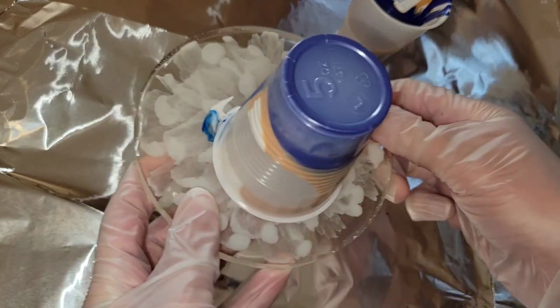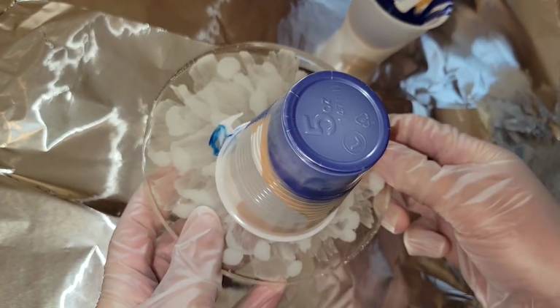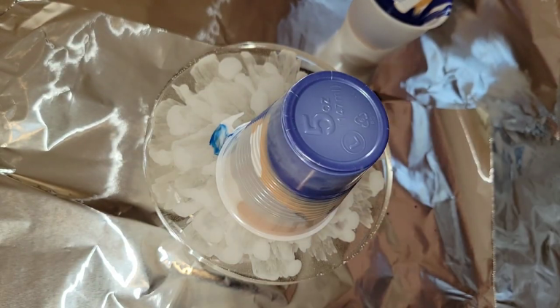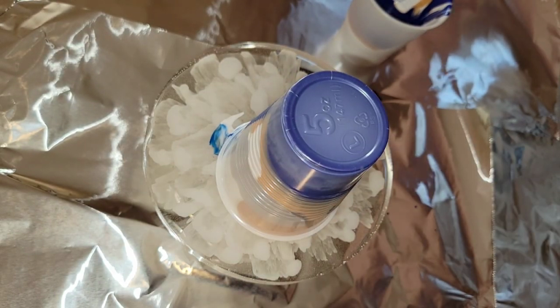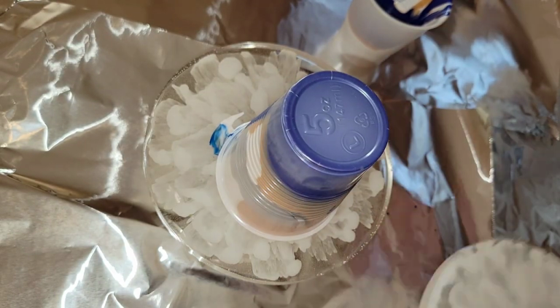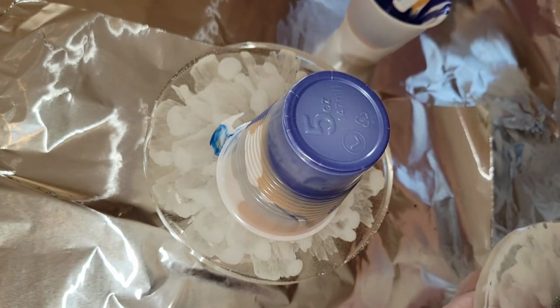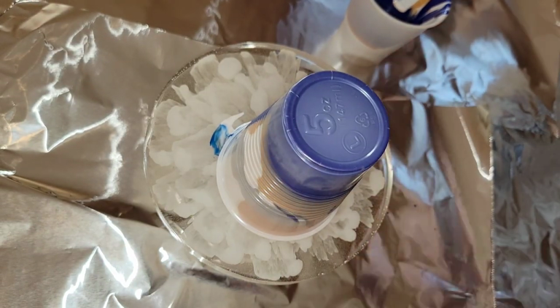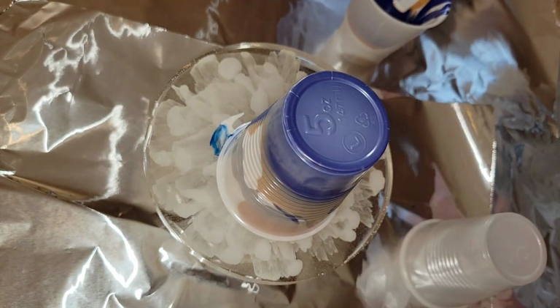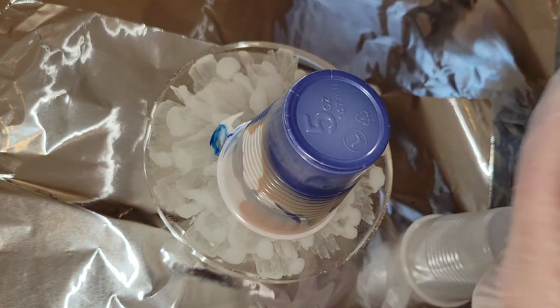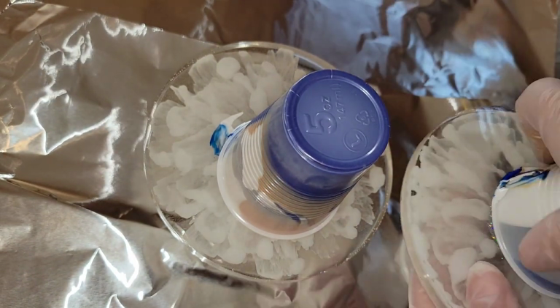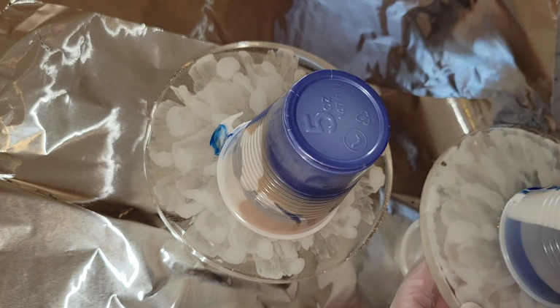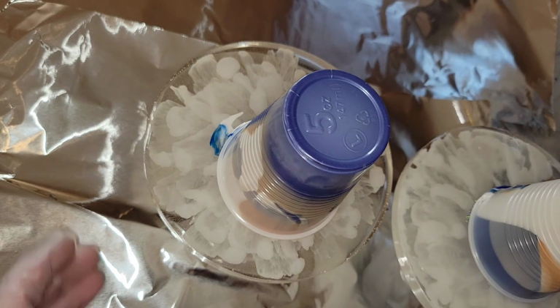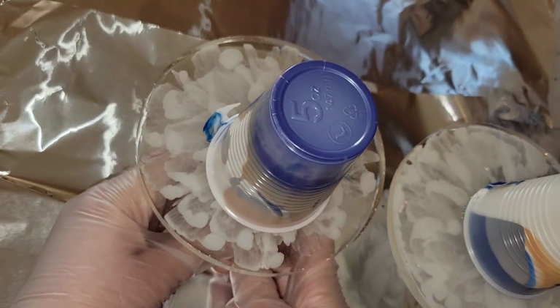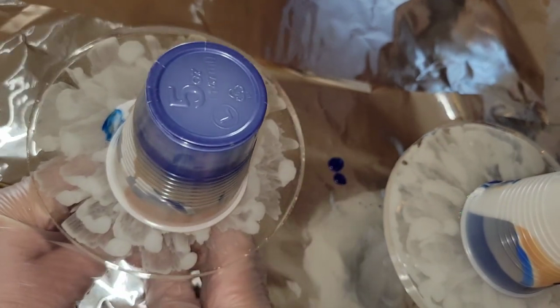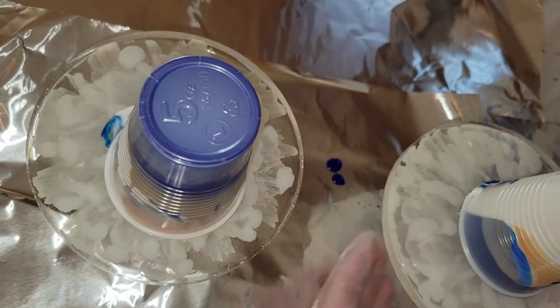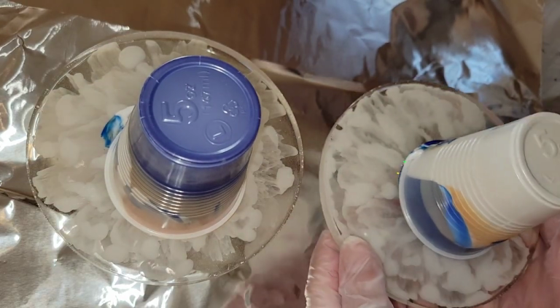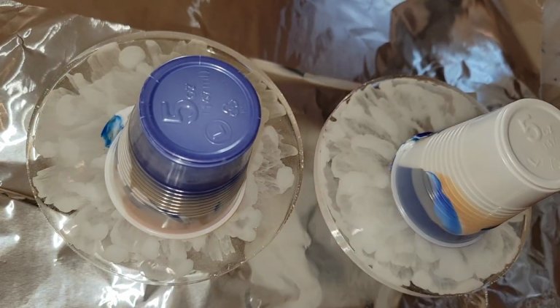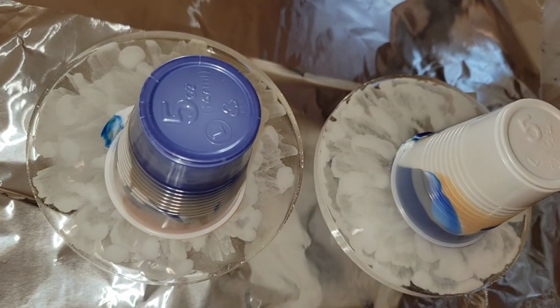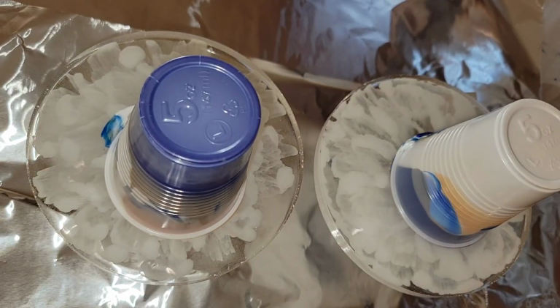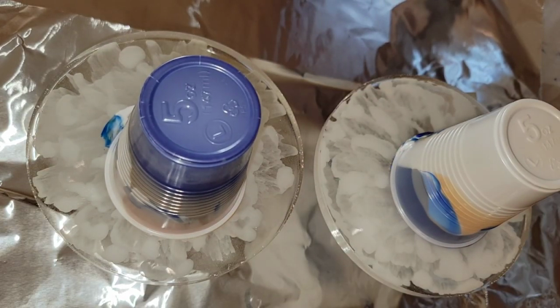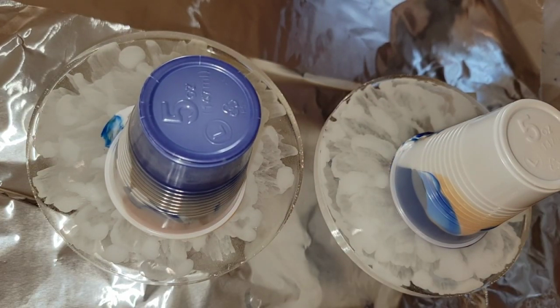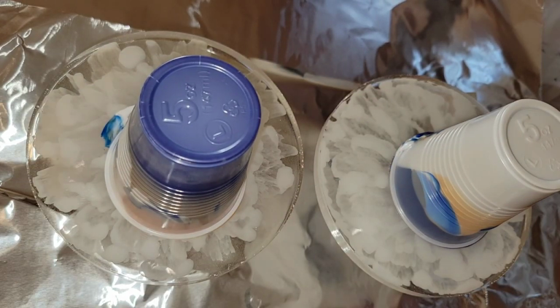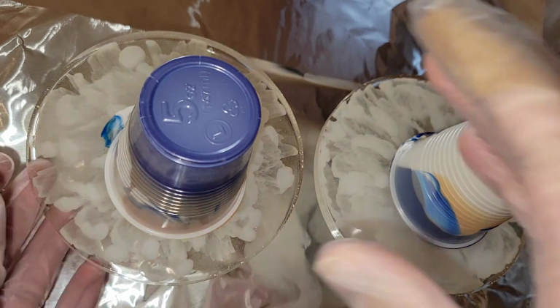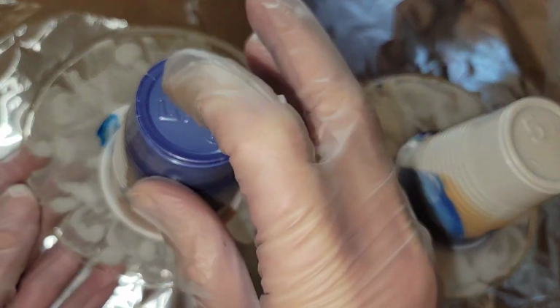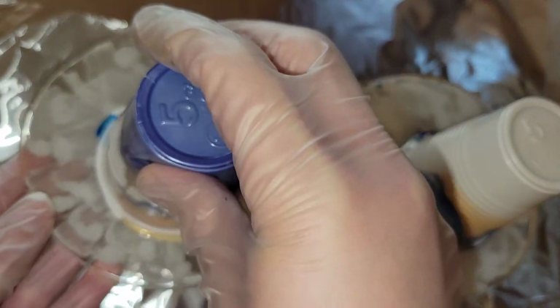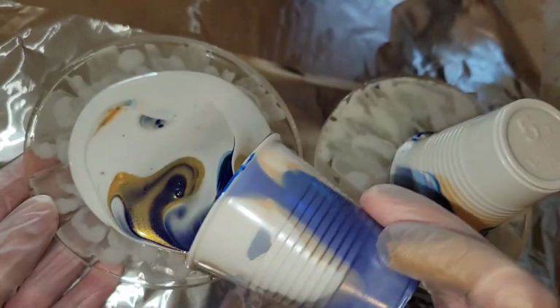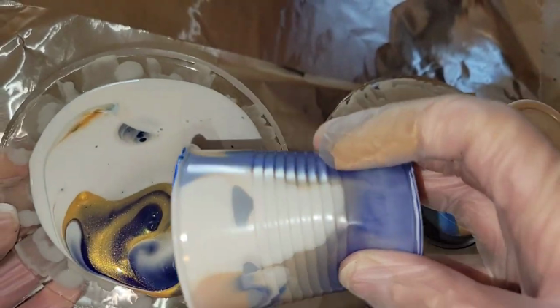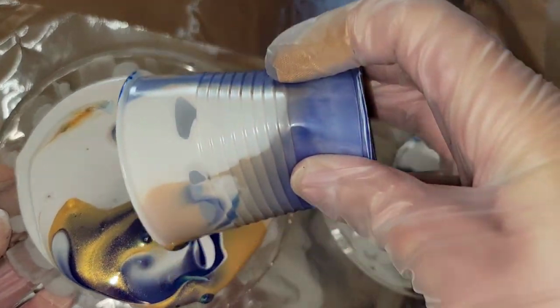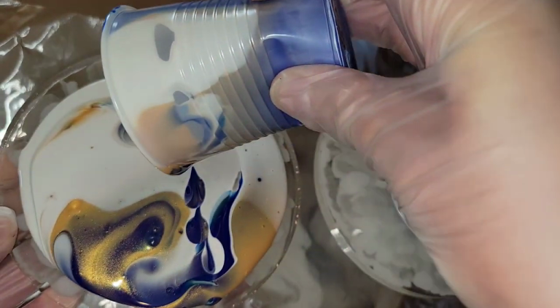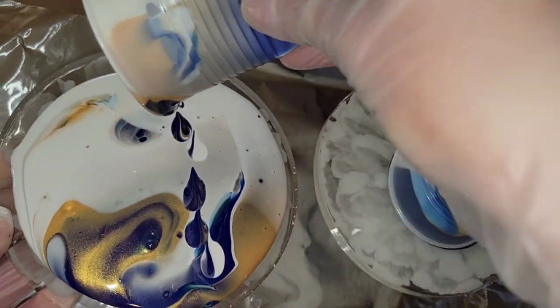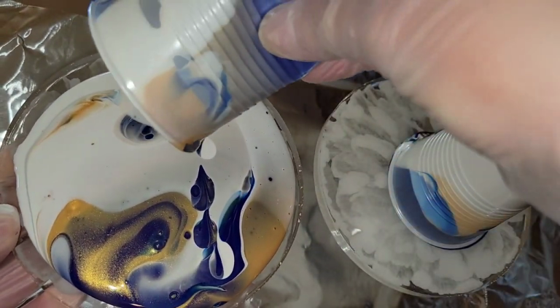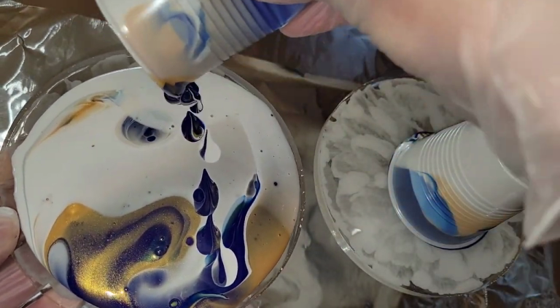These are just resin coasters that I had made on my channel previously. I gave them a light sand and now we're going to be doing some paint pouring over them. Just flip my cups over on my coasters. Now we're going to lift them up and make sure you get all that paint out of there.